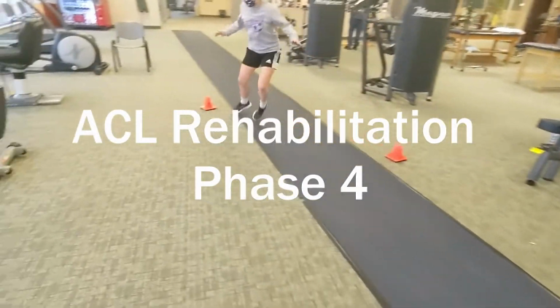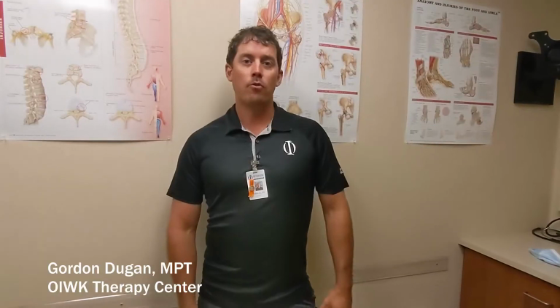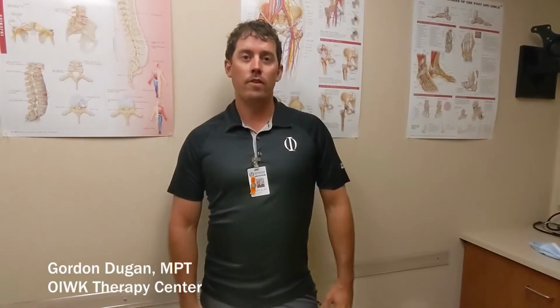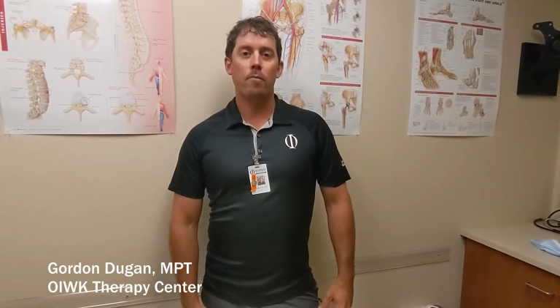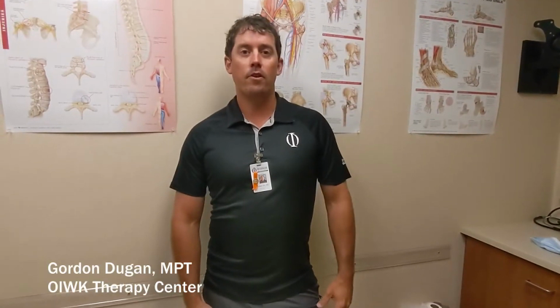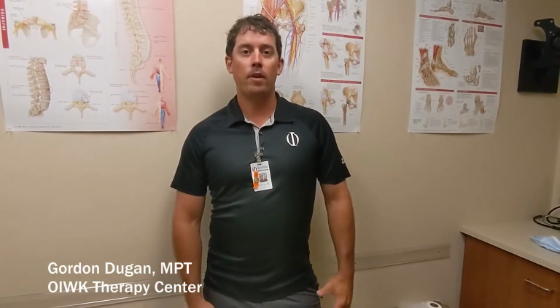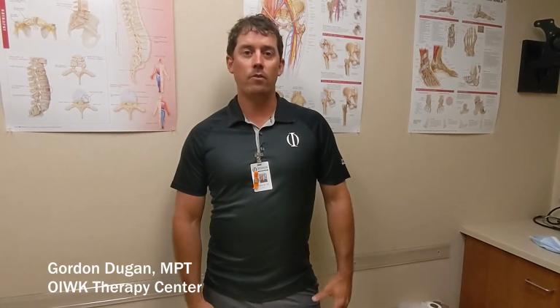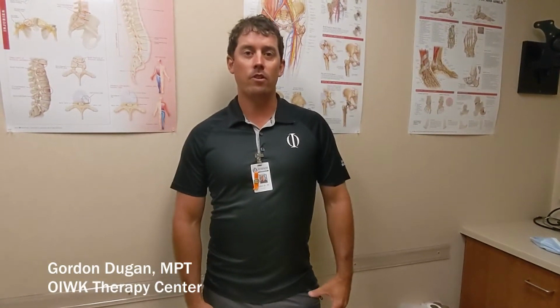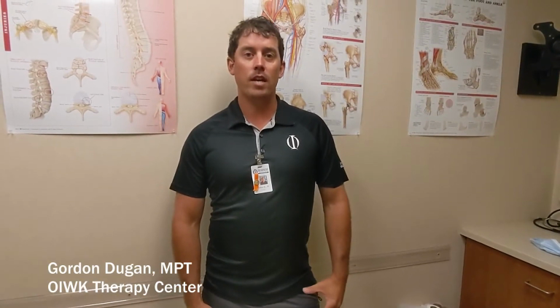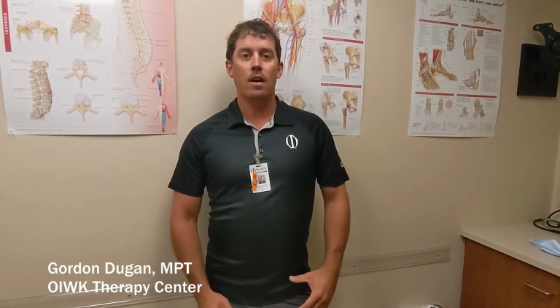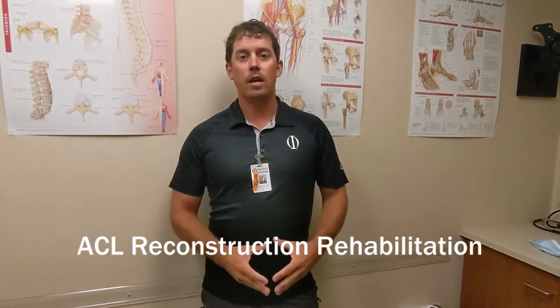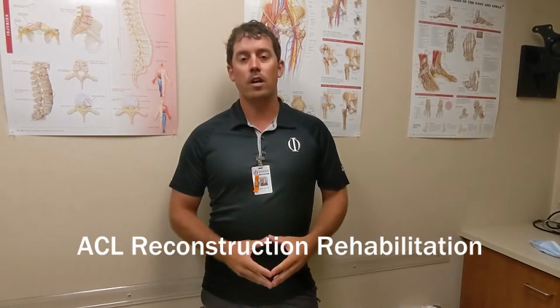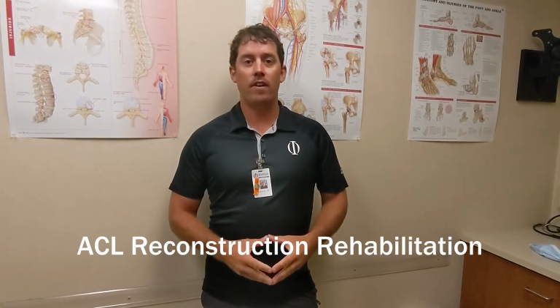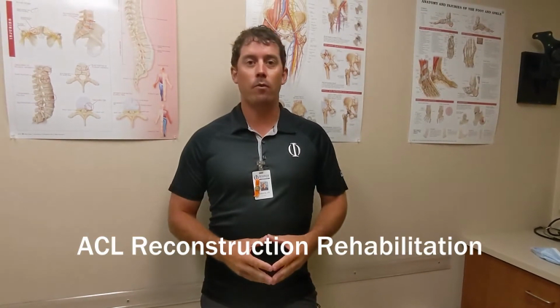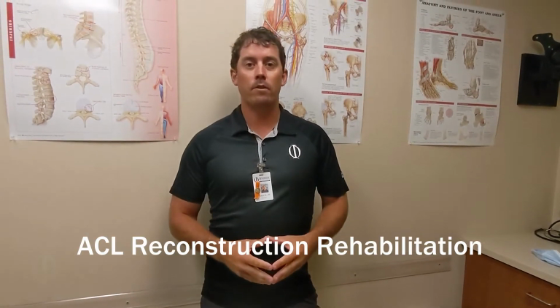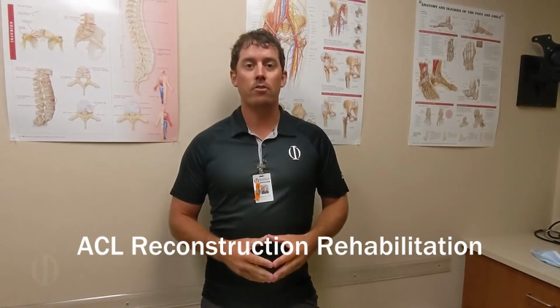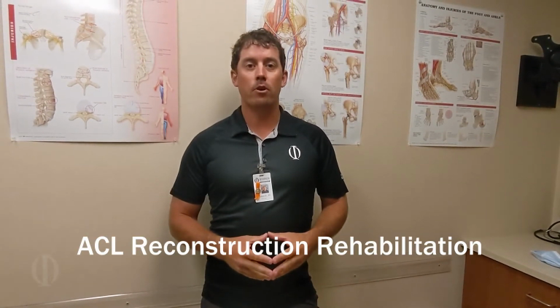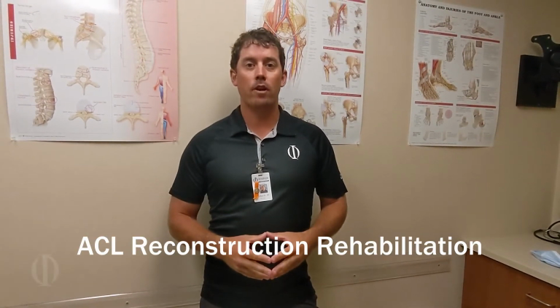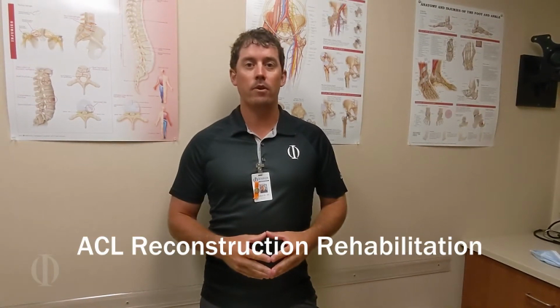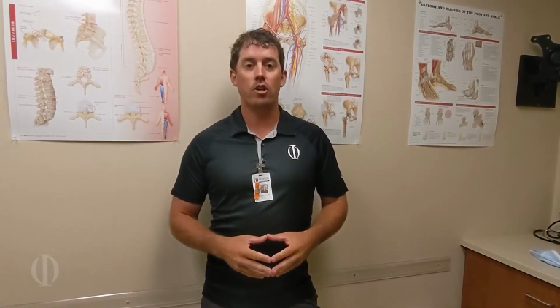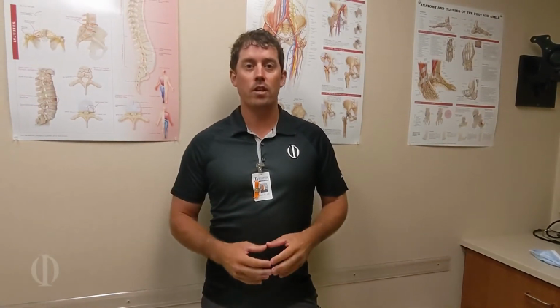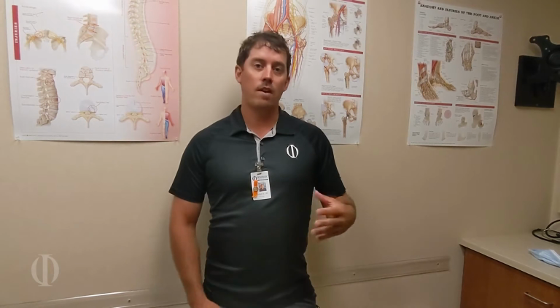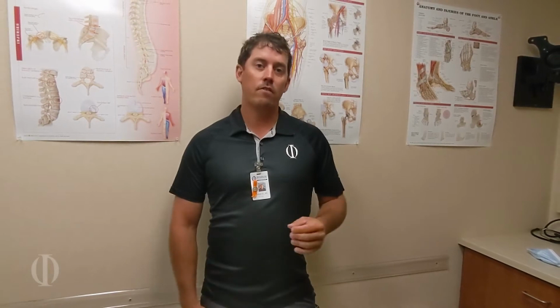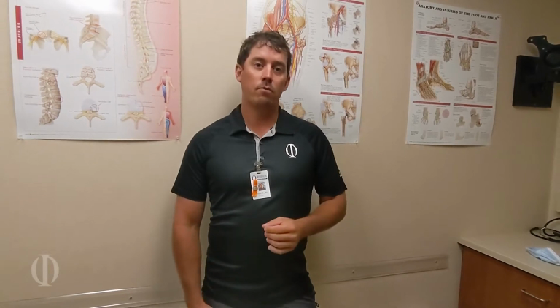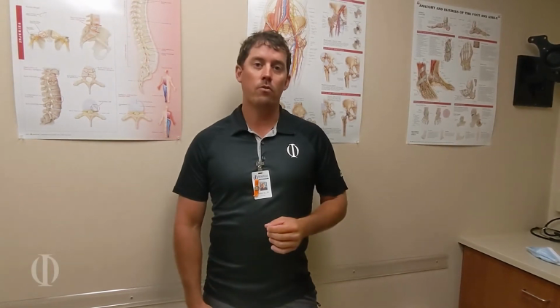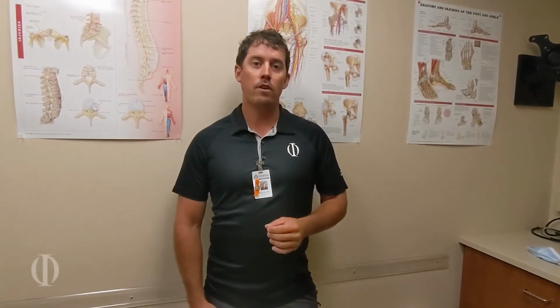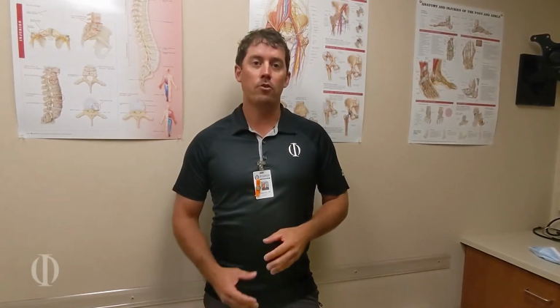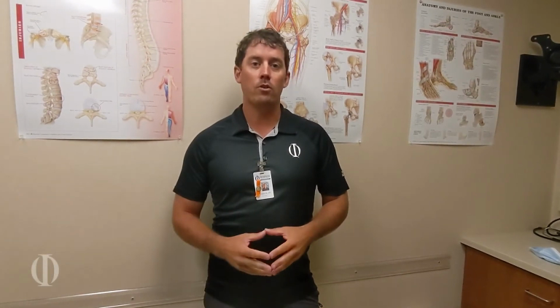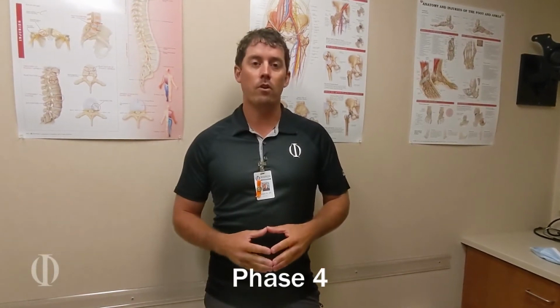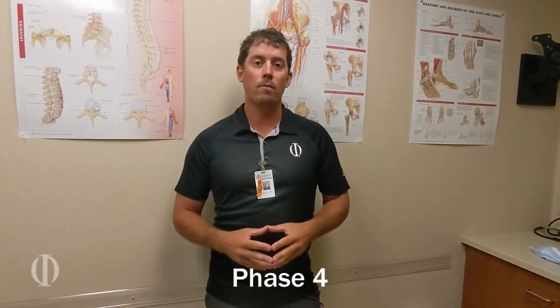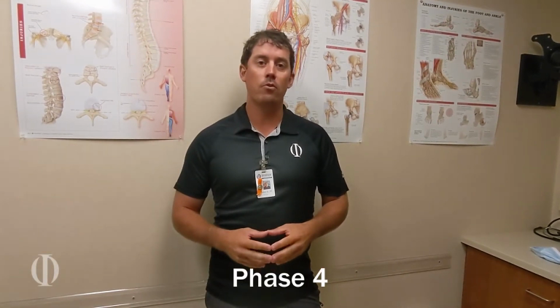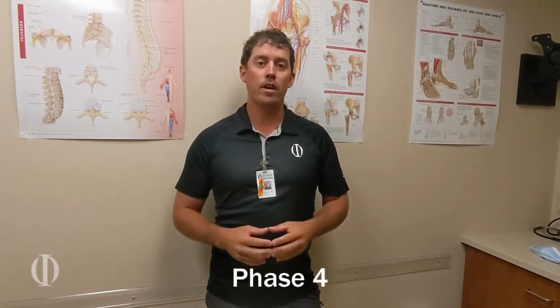Hi, I'm Gordon Dugan, Physical Therapist here at the Orthopedic Institute of Western Kentucky. Today we're going to talk about Phase 4 Rehabilitation Protocol for ACL Reconstruction. If you haven't seen our Phase 1, 2, and 3 videos, be sure to watch those on our OIWK YouTube channel.